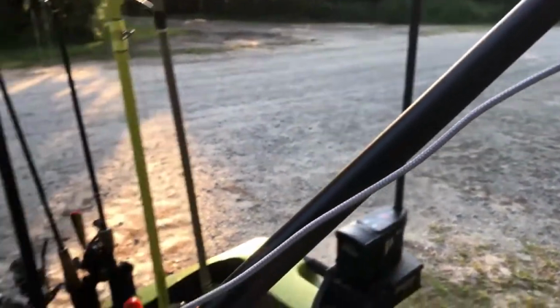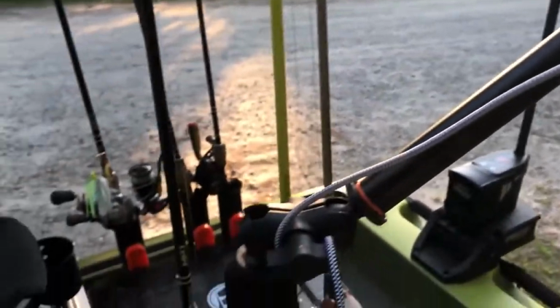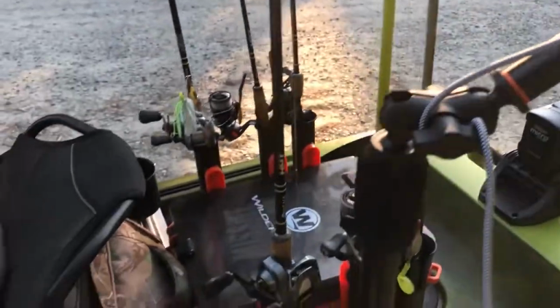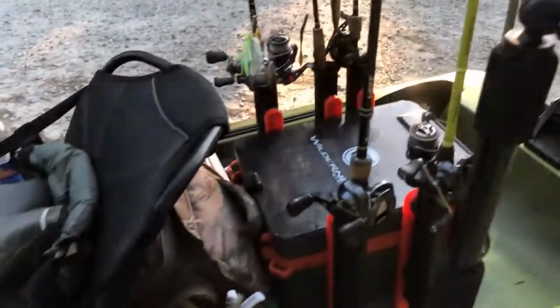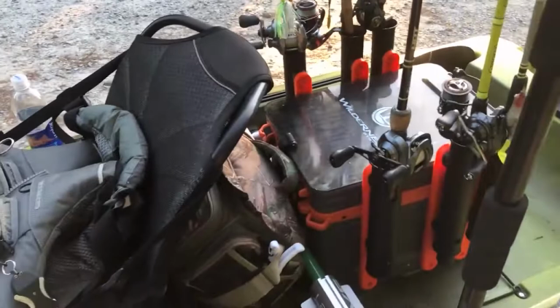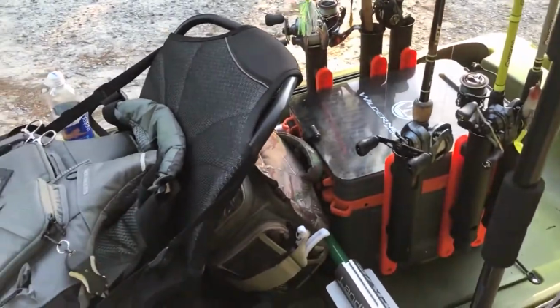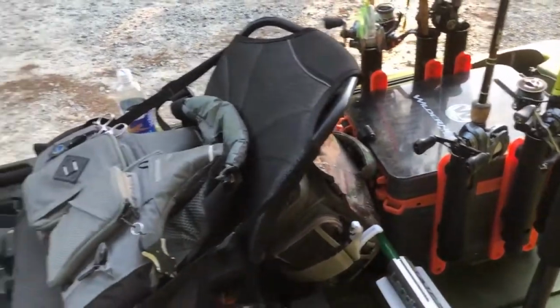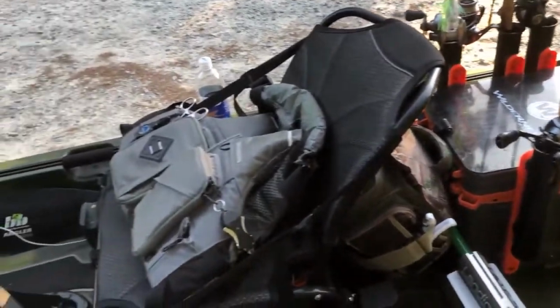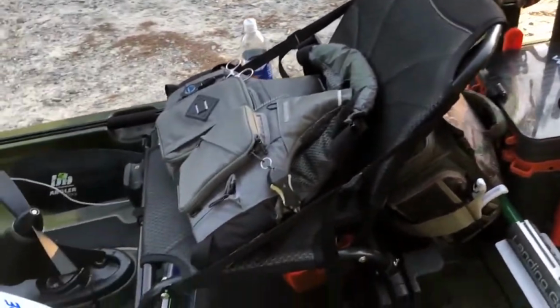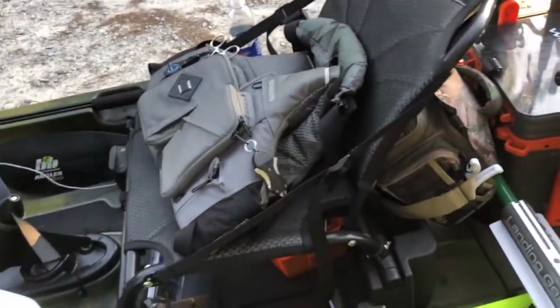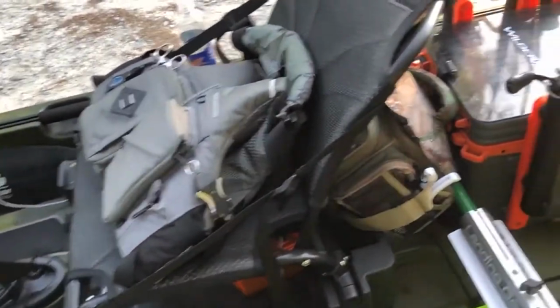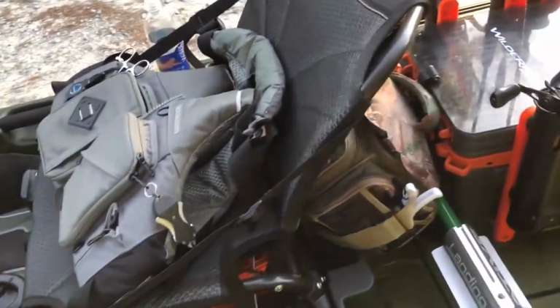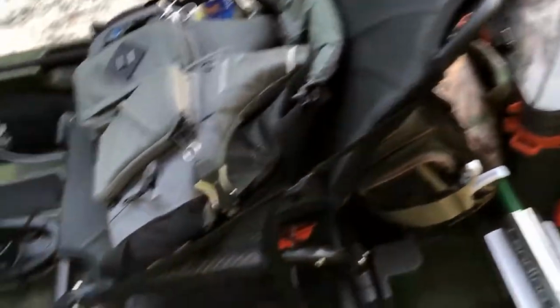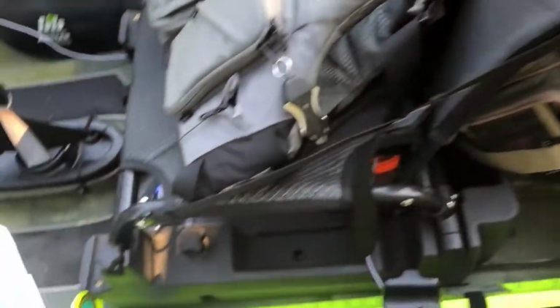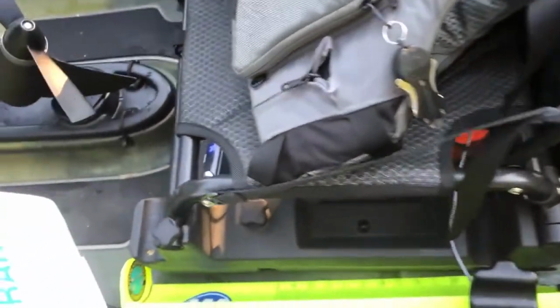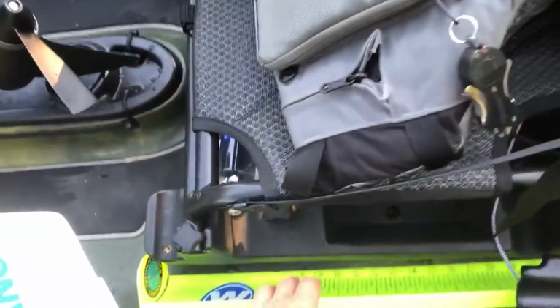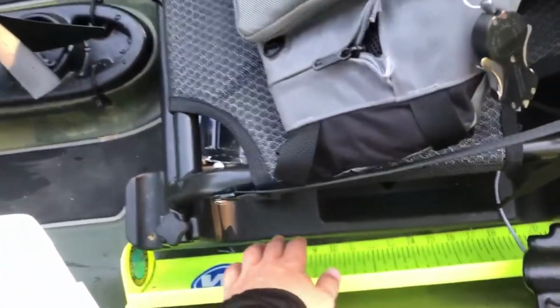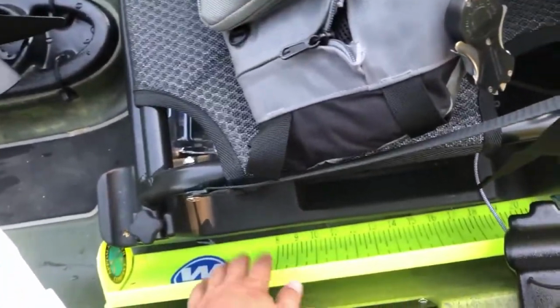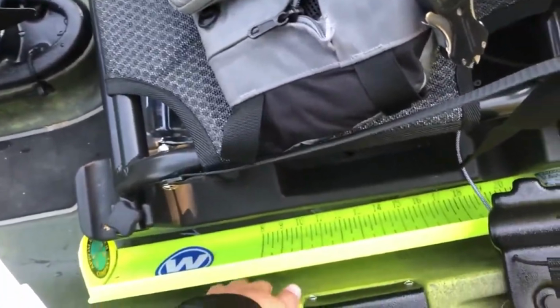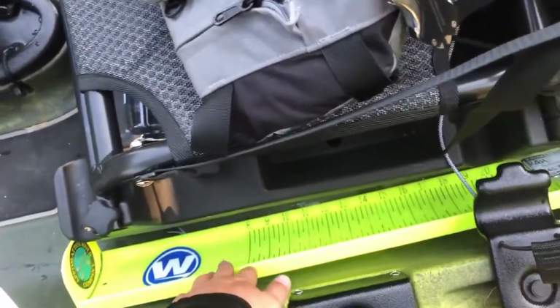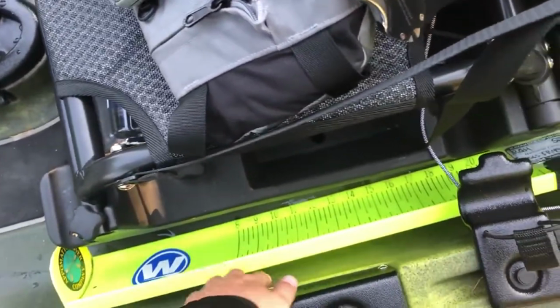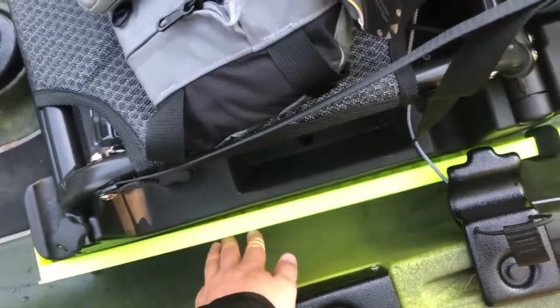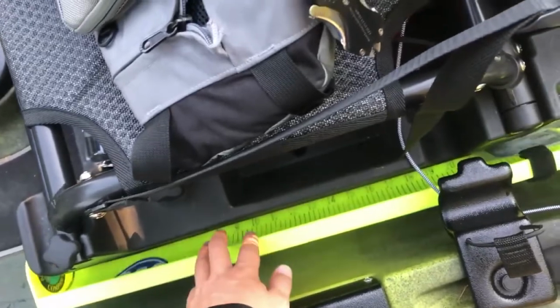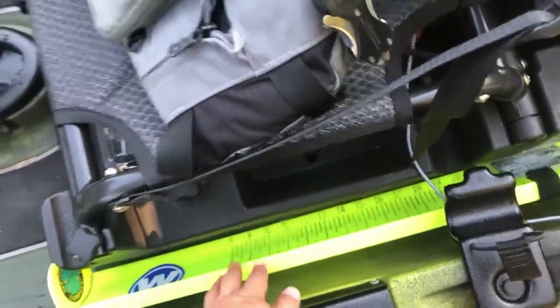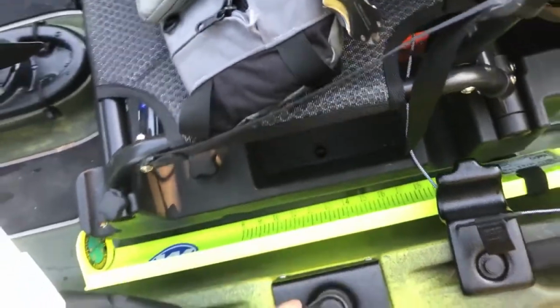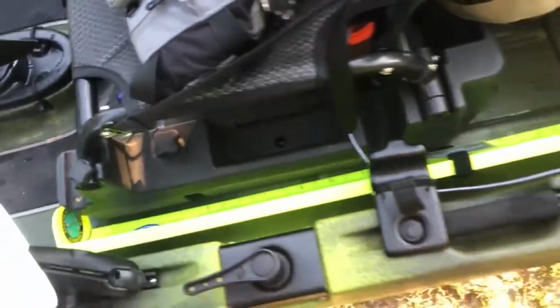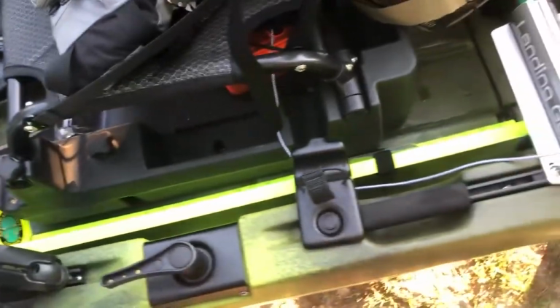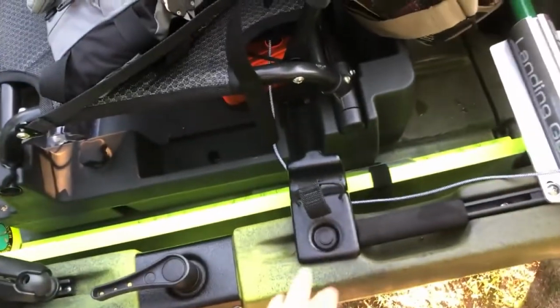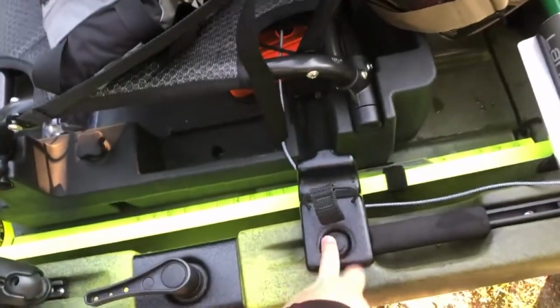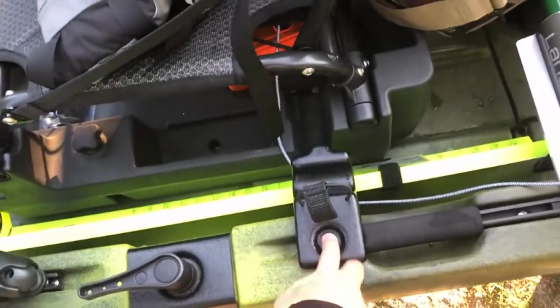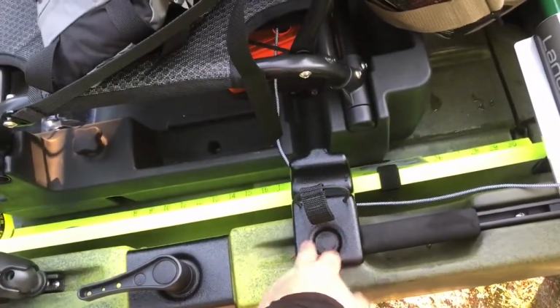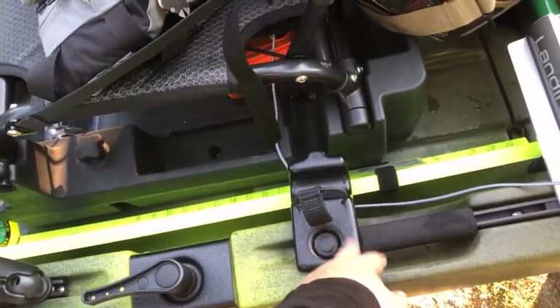The back GoPro is on a Yak Attack mount with an extension — works great, gets a really good back angle. I couldn't easily get a back angle on my last kayak.